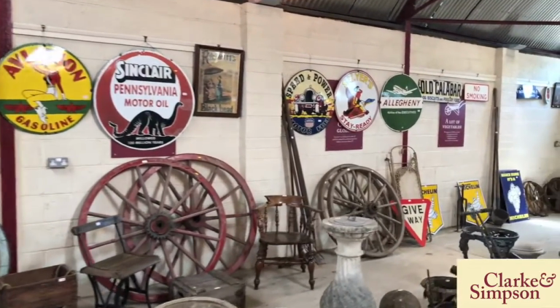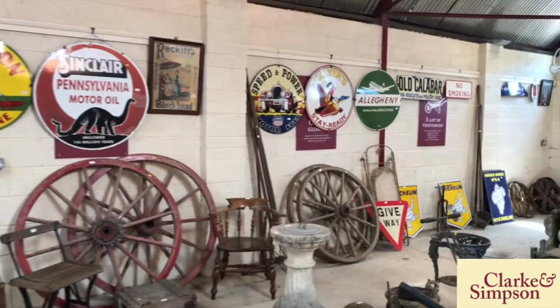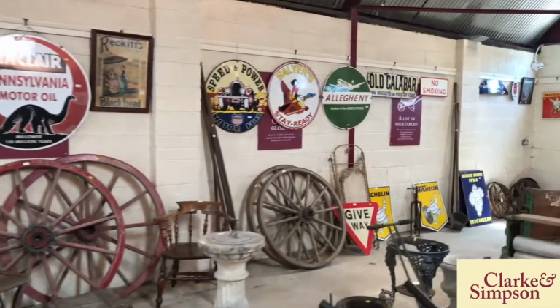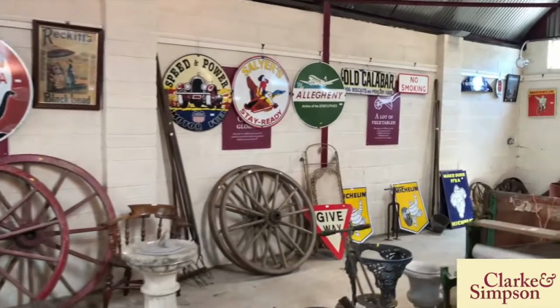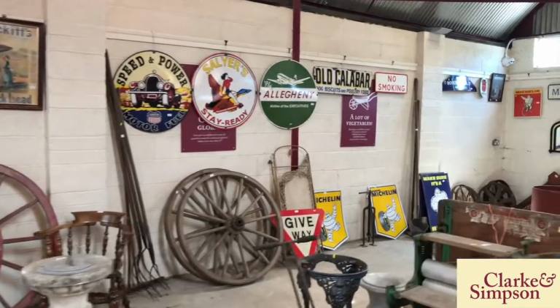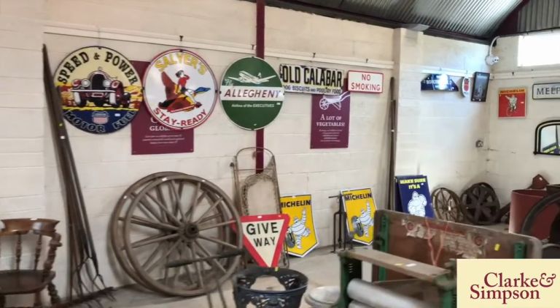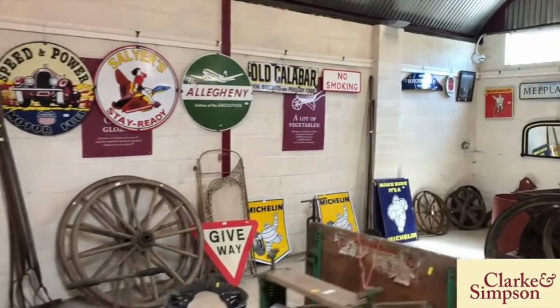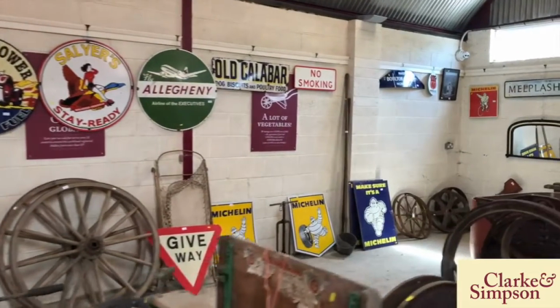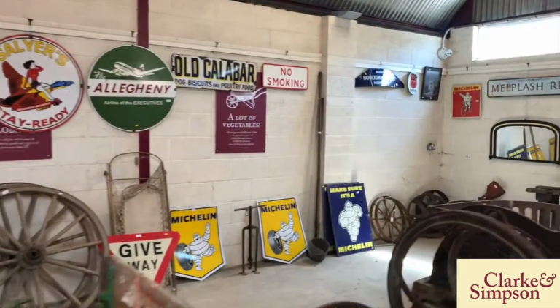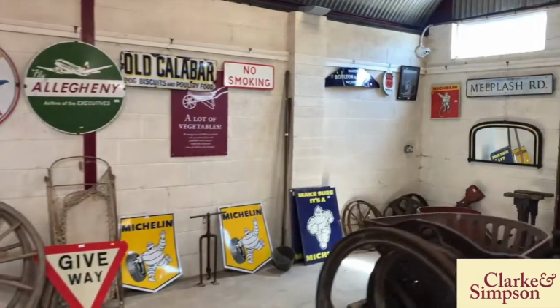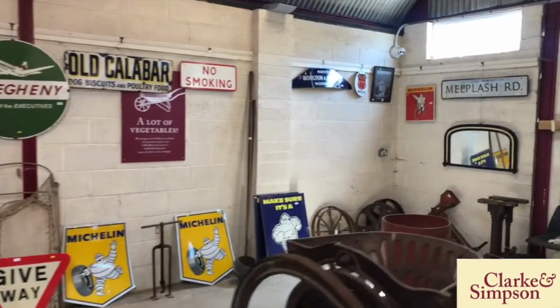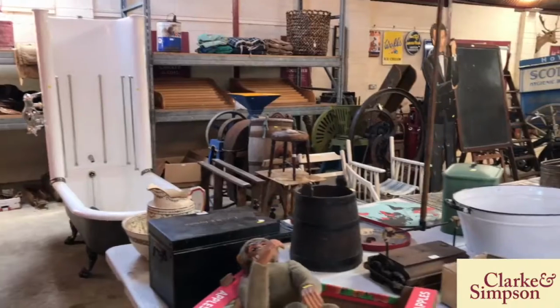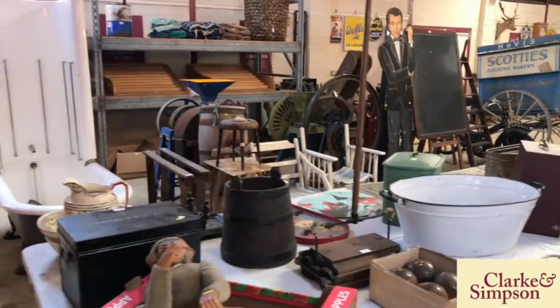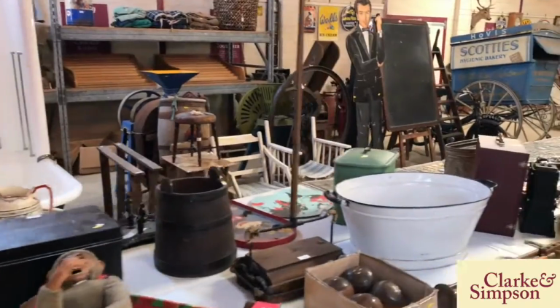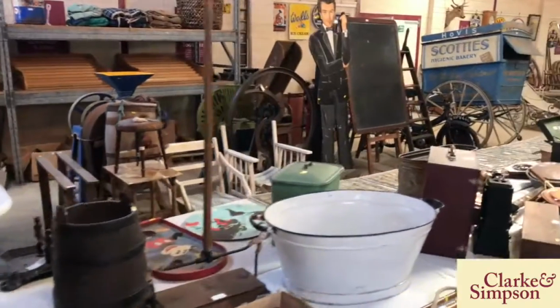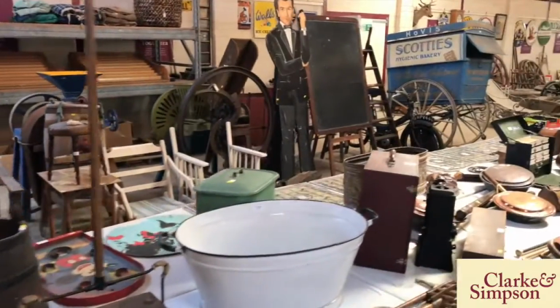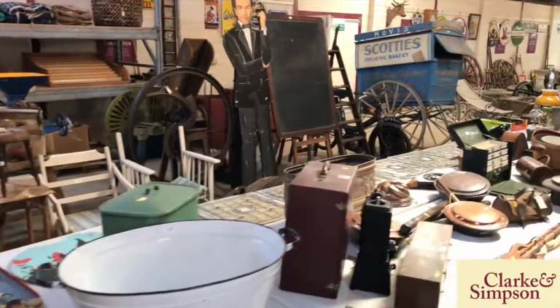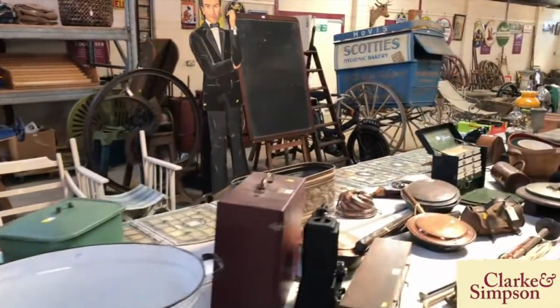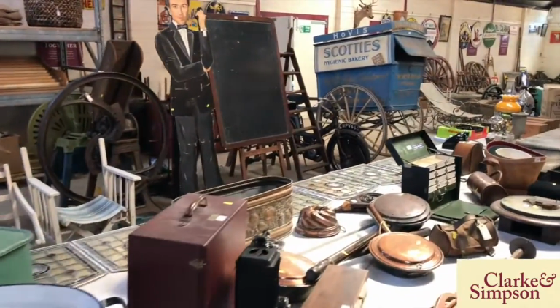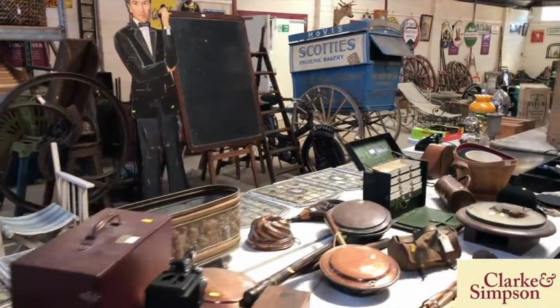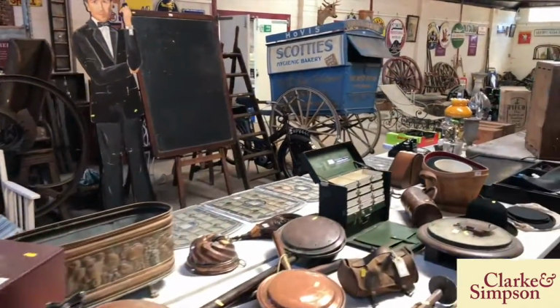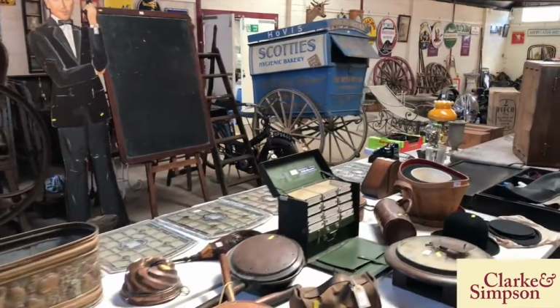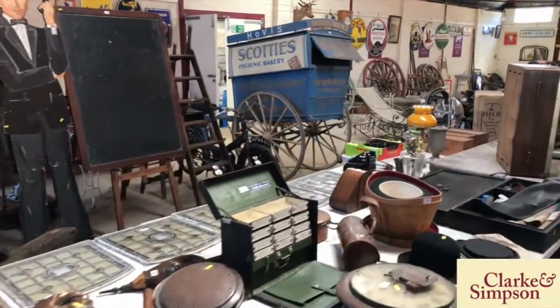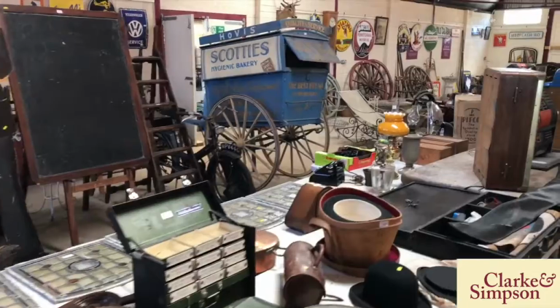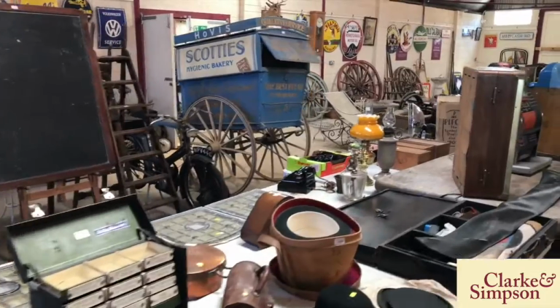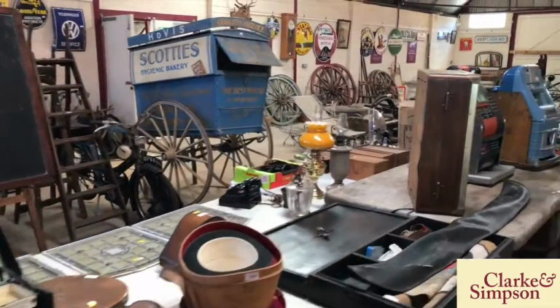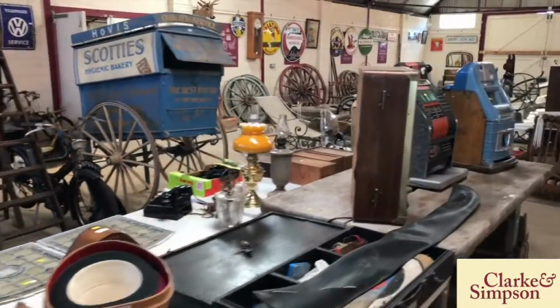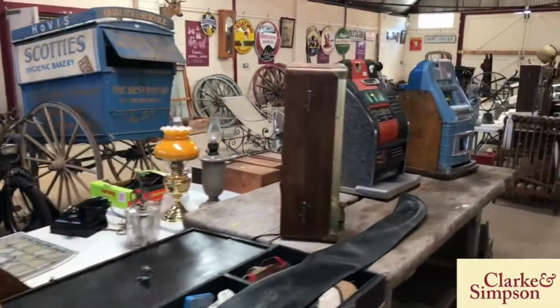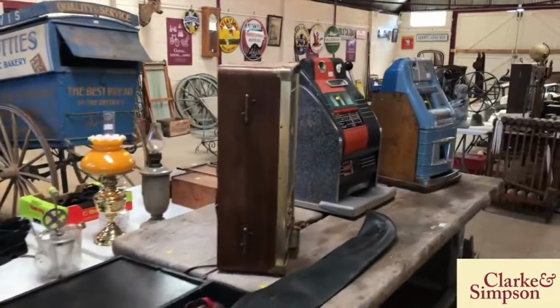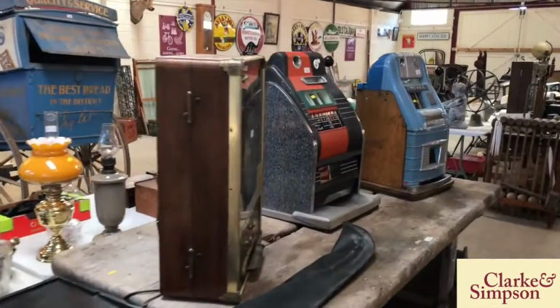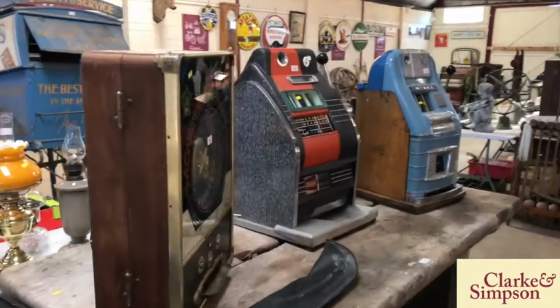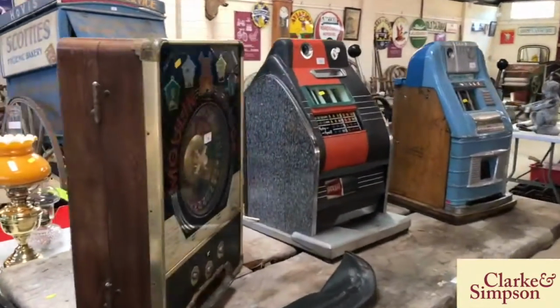We also have a good array of enamel signs from England and America advertising all manner of wares, an interesting James Bond cut-out figure, and a hand-drawn baker's cart.